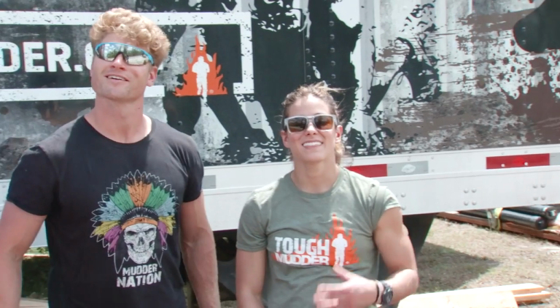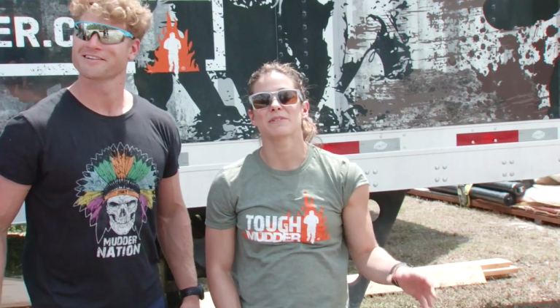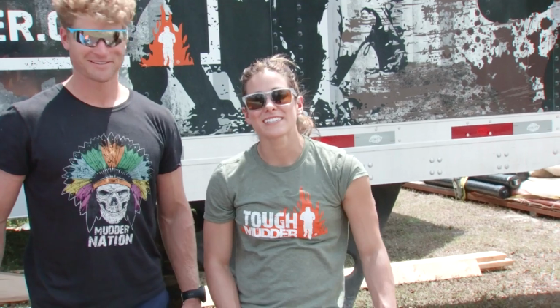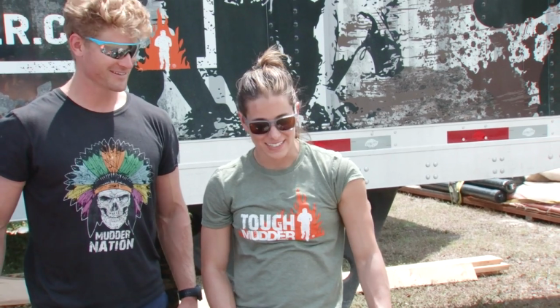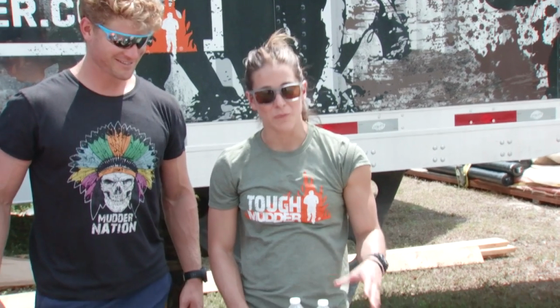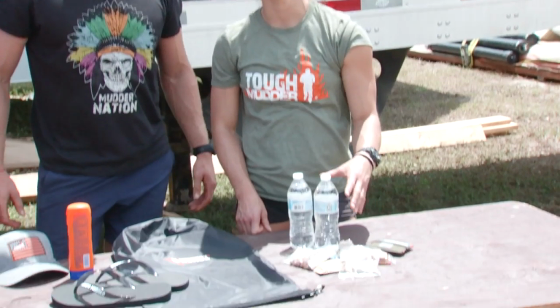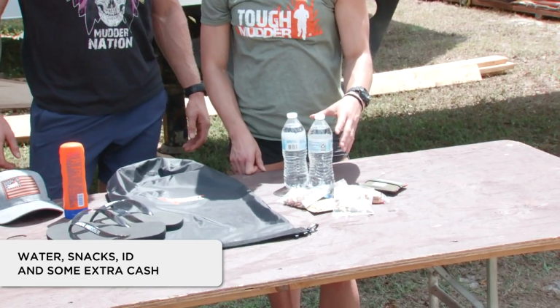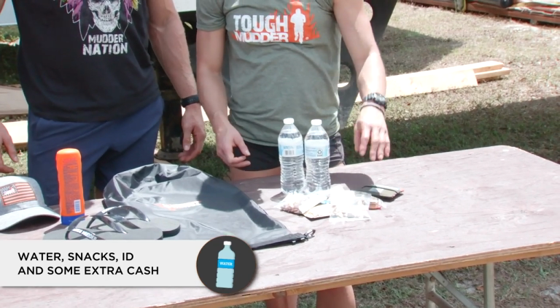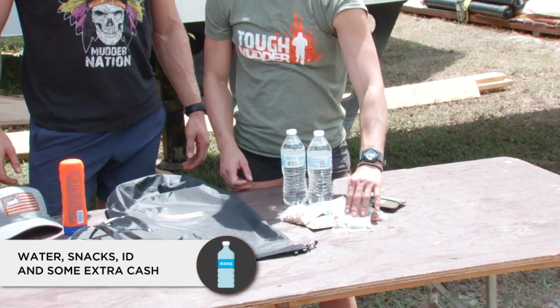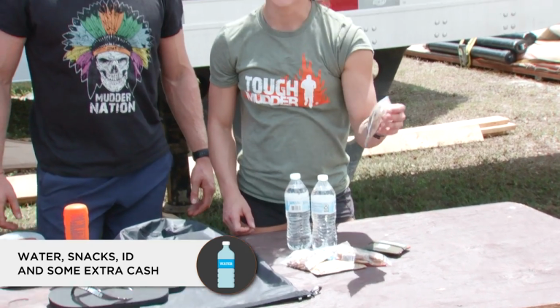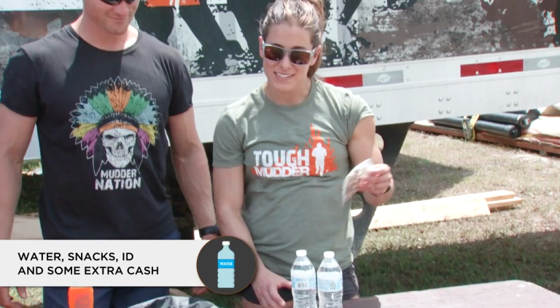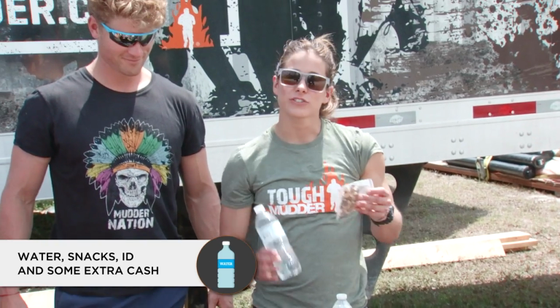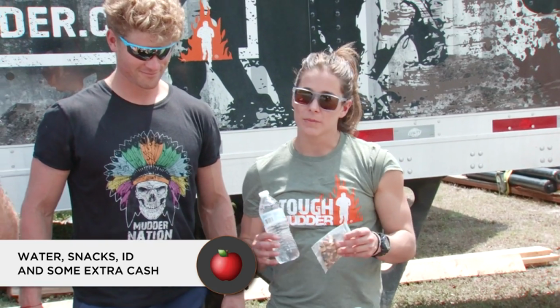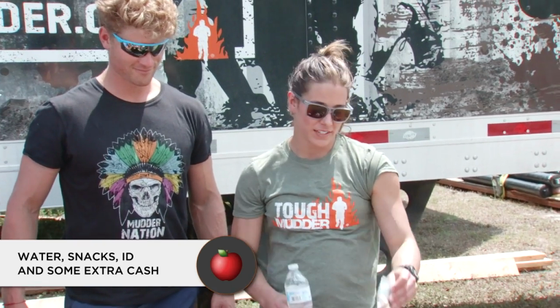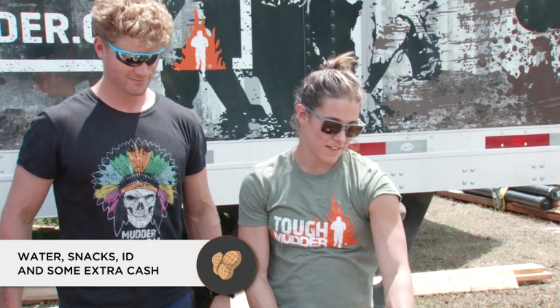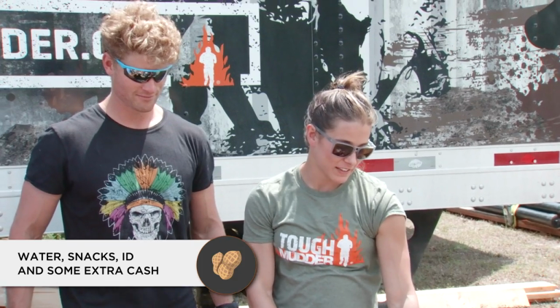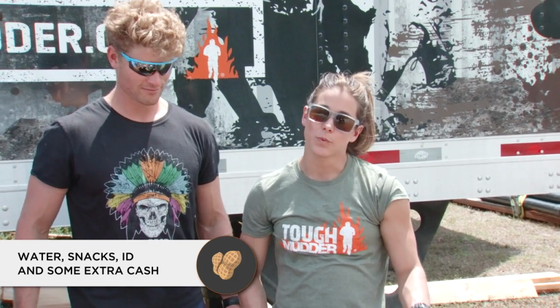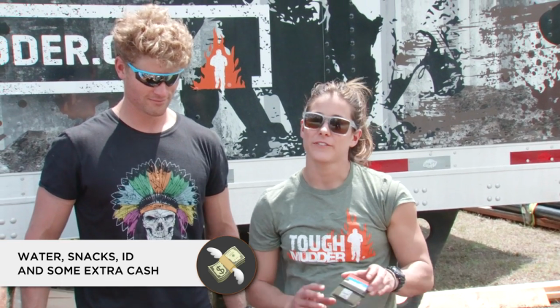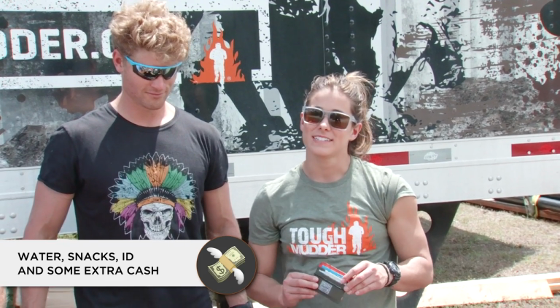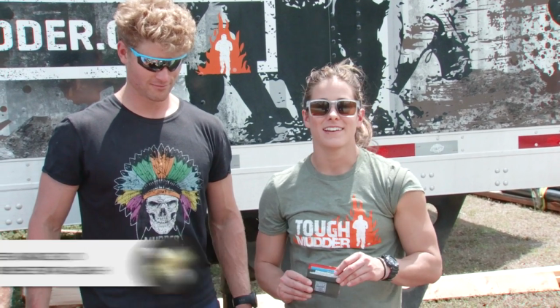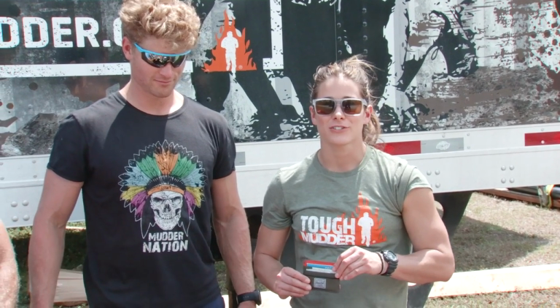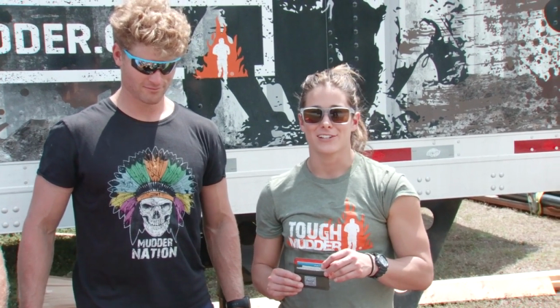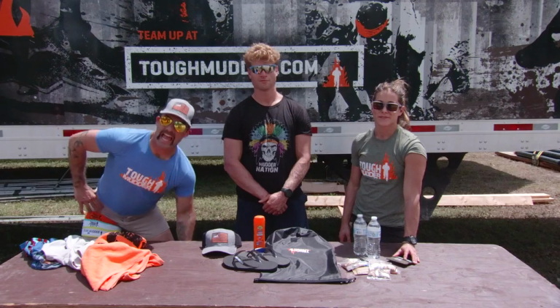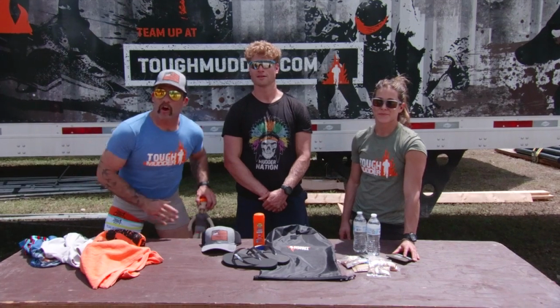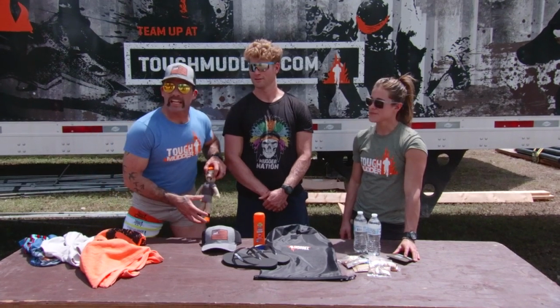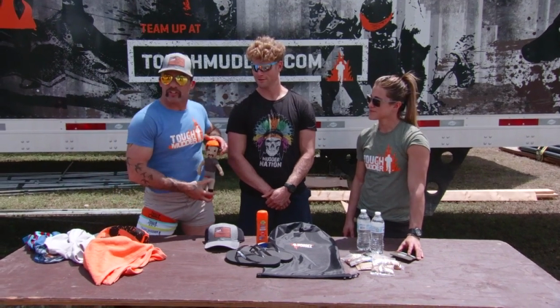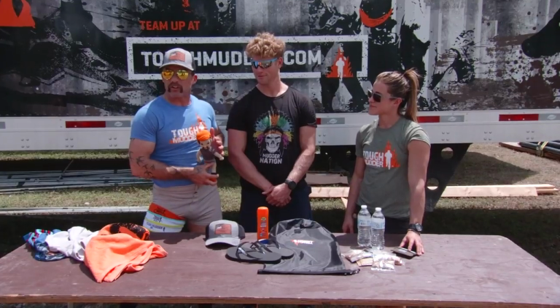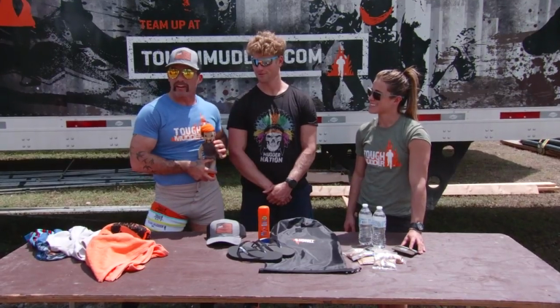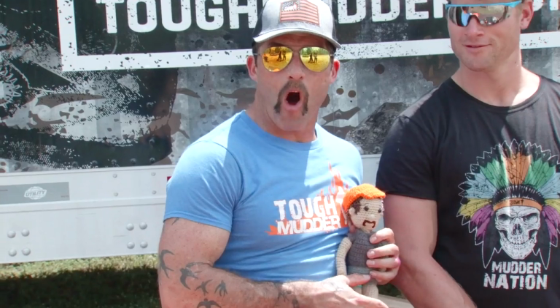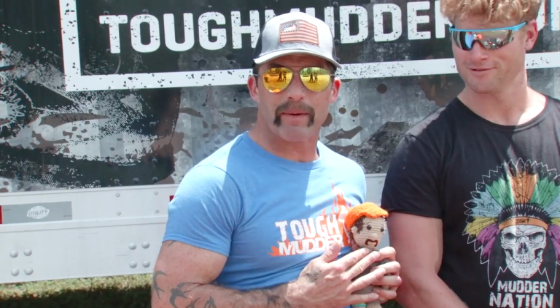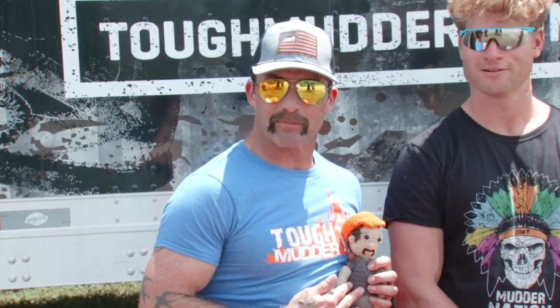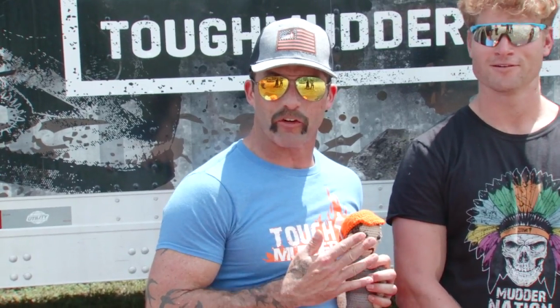And lastly but certainly not least is our post-race fueling. Be sure to pack your snacks, extra water bottles, and then finally your wallet for your ID and extra cash. And don't forget about your special friend — always pack your special friend.